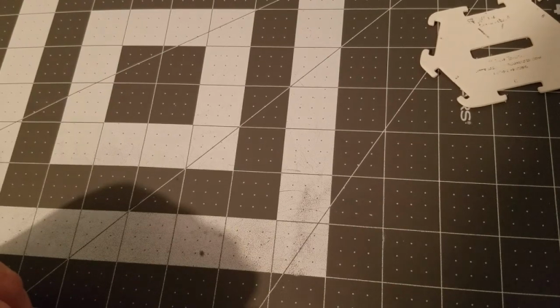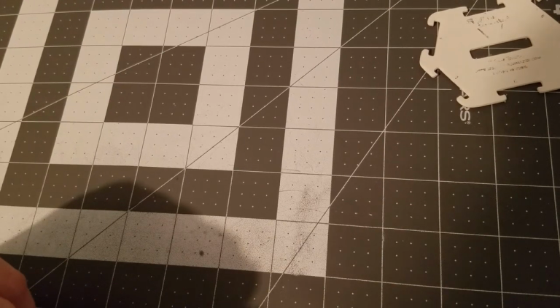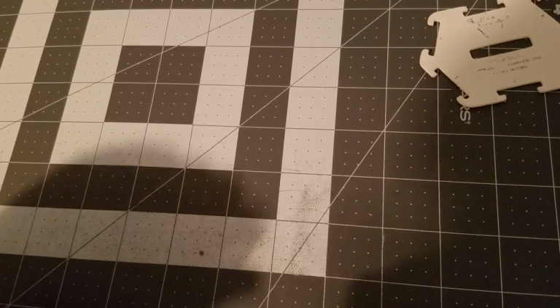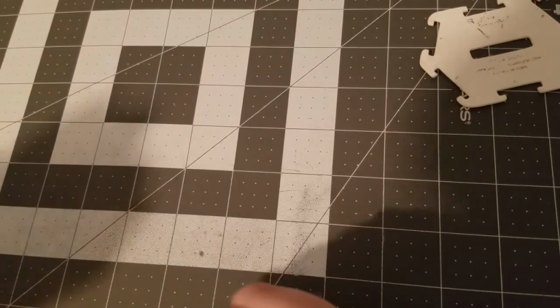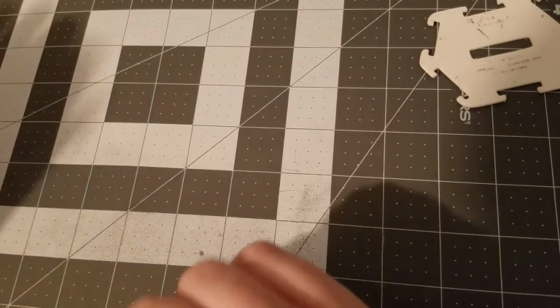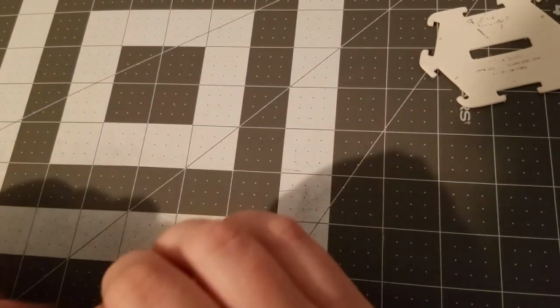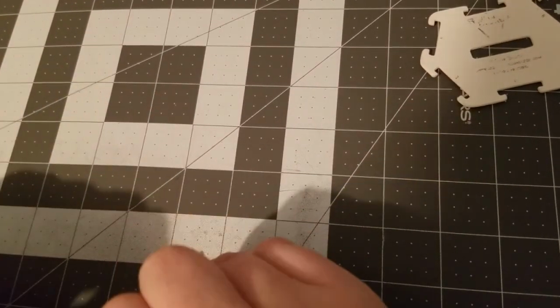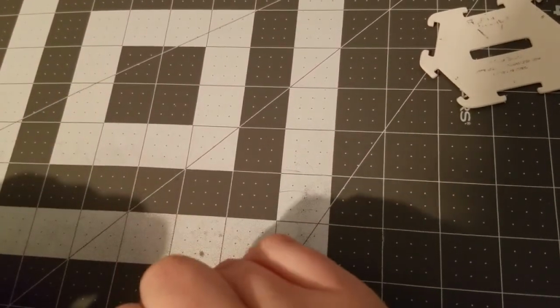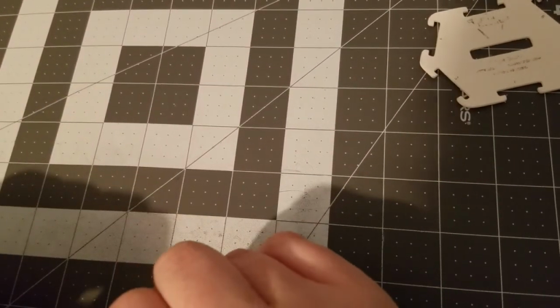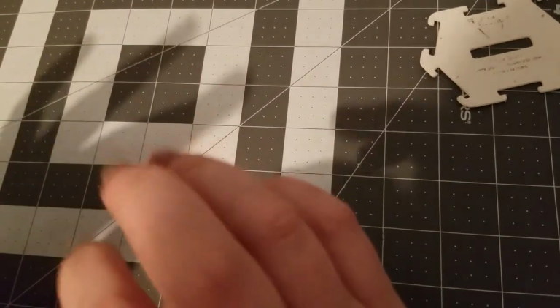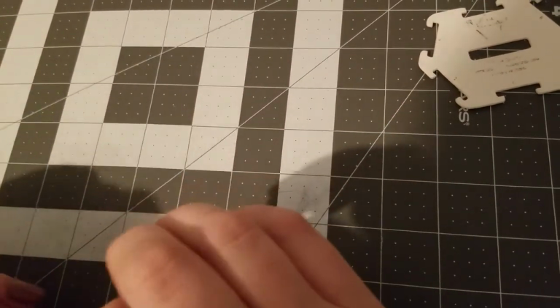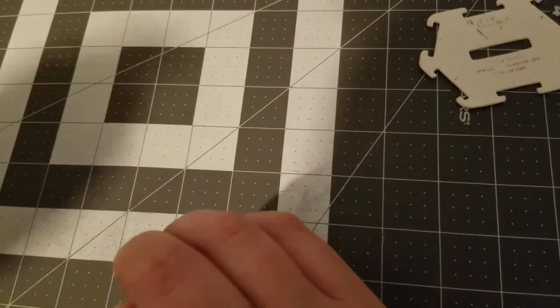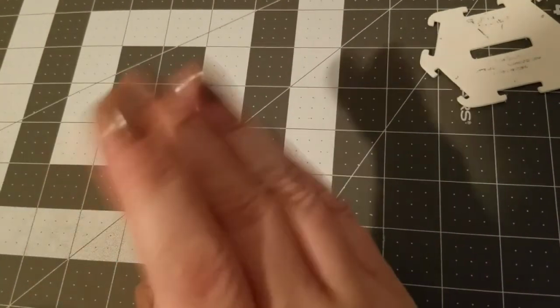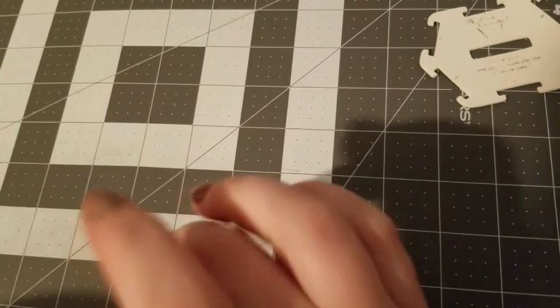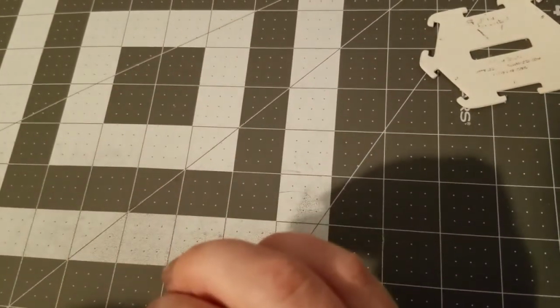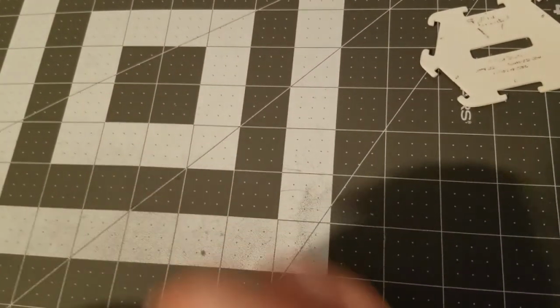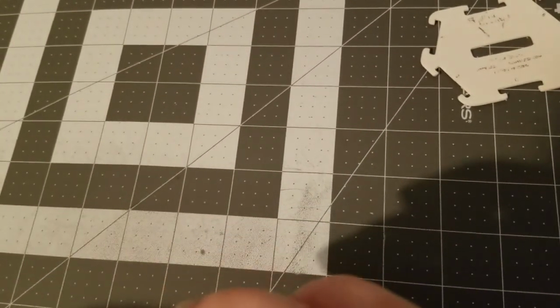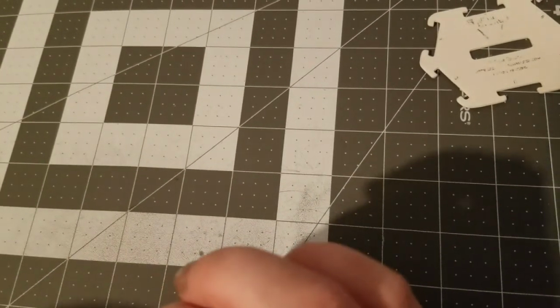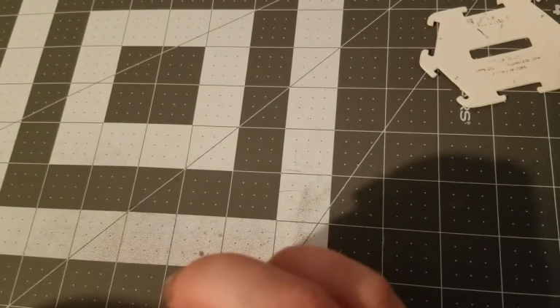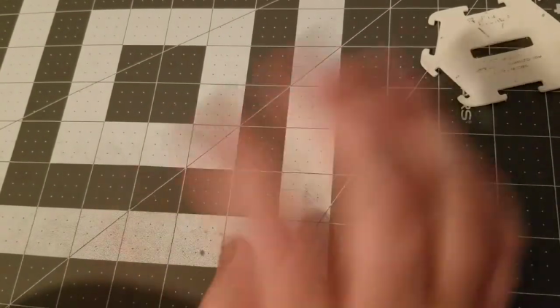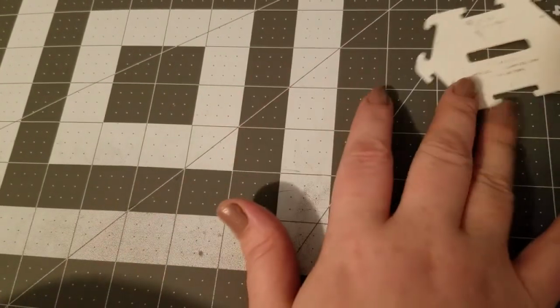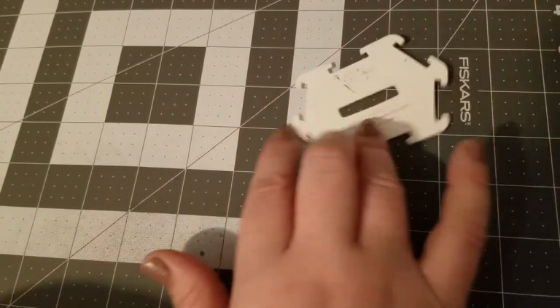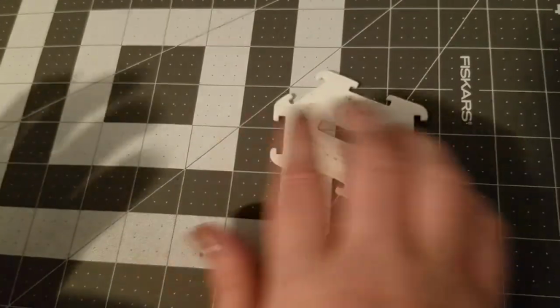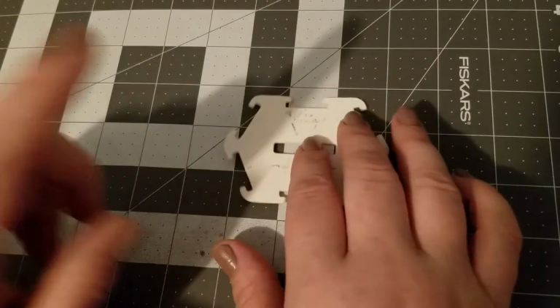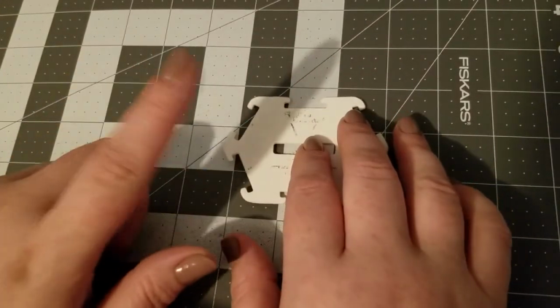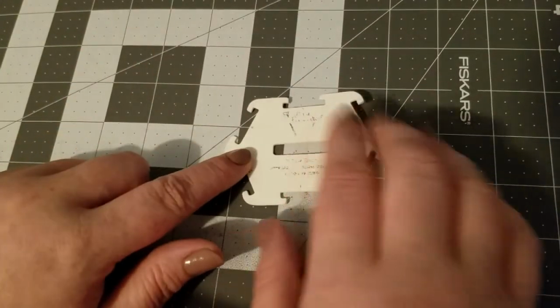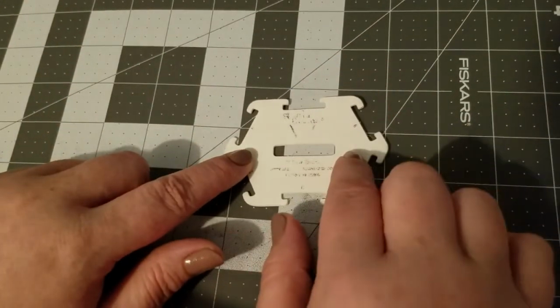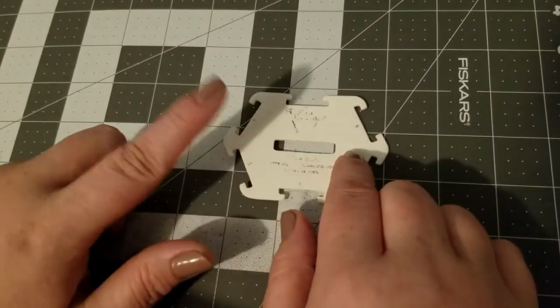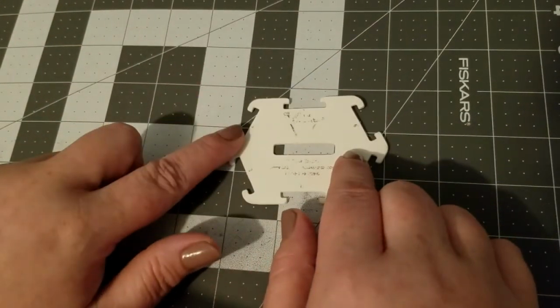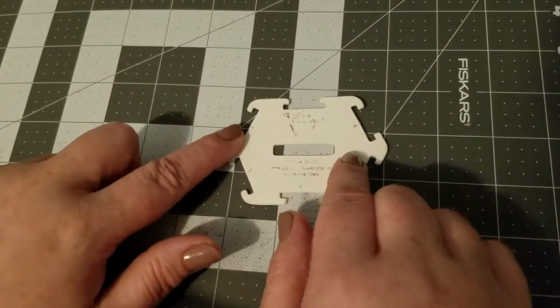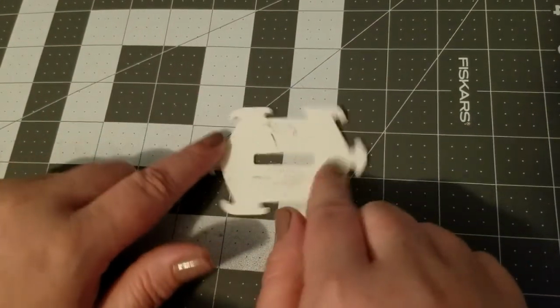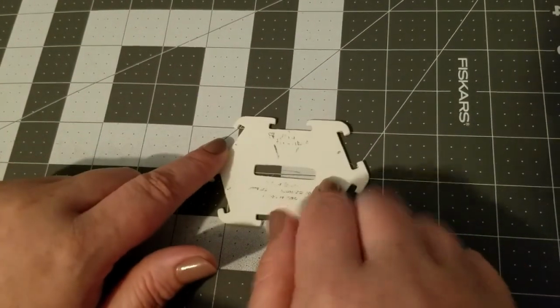Hello everybody, welcome back to another tutorial. We are going to be doing an updated twisted boutique bow video using the 7/8 inch brilliant bow maker snap template.